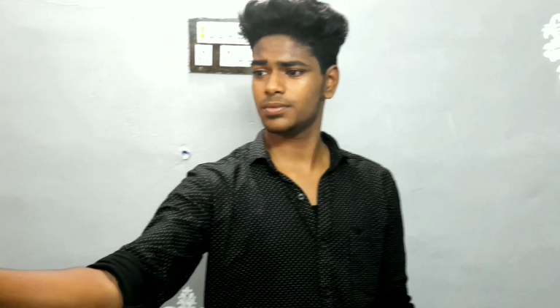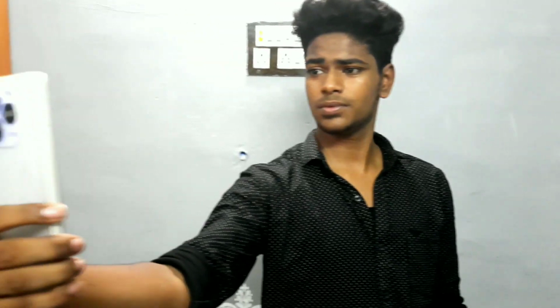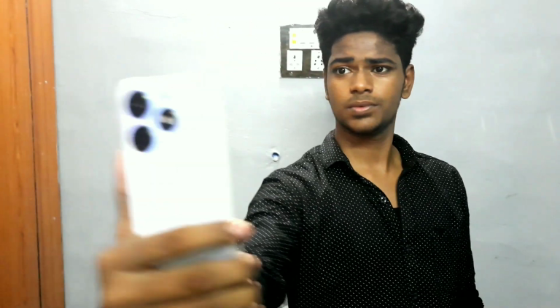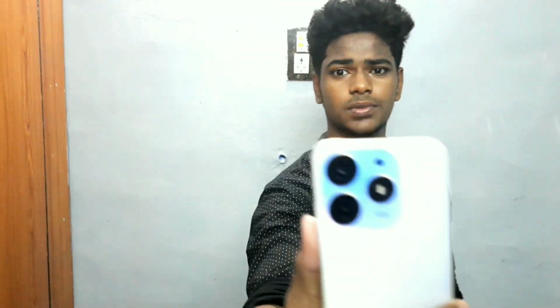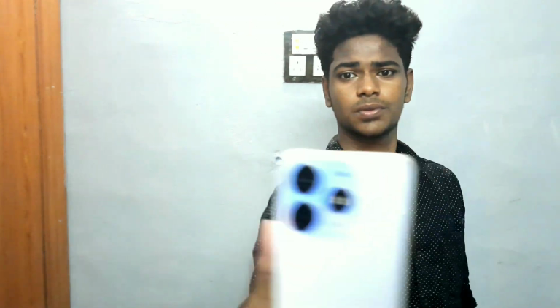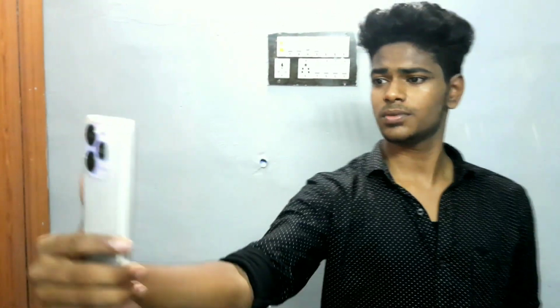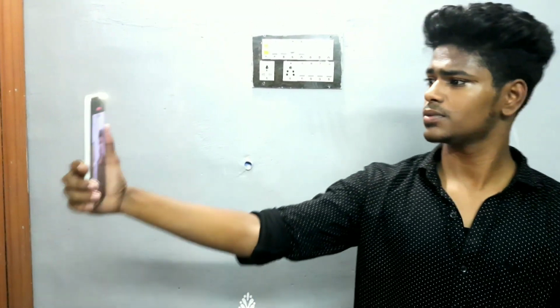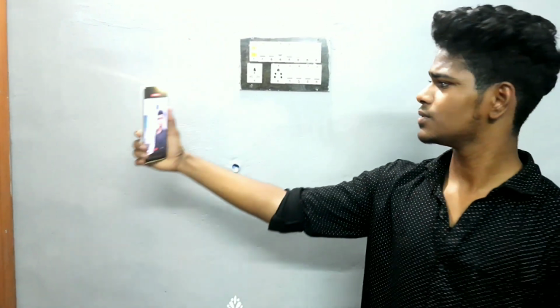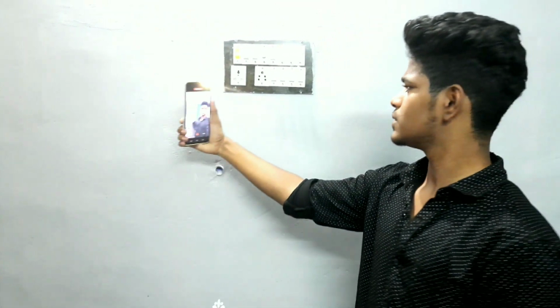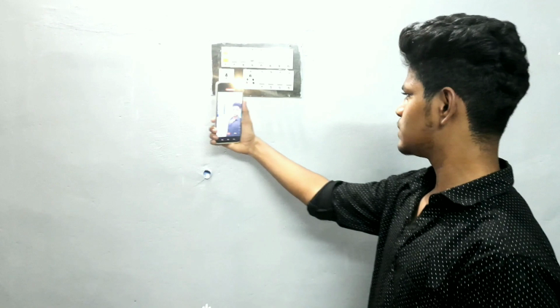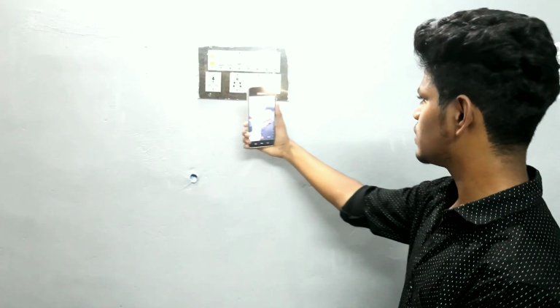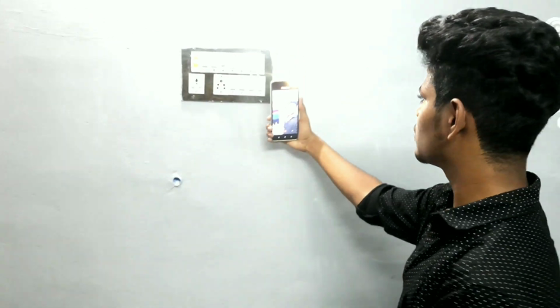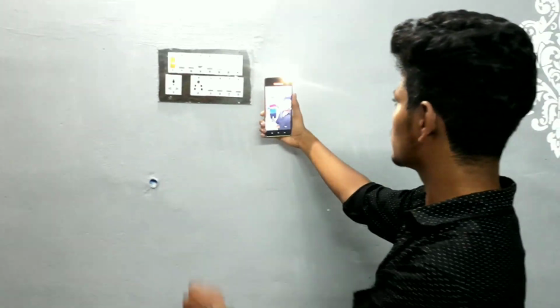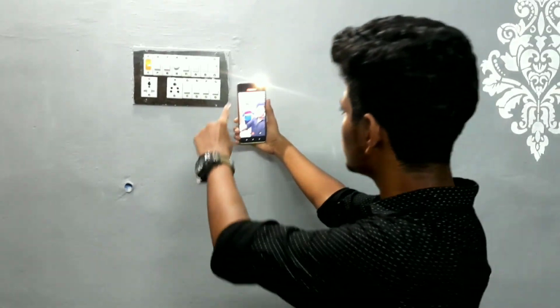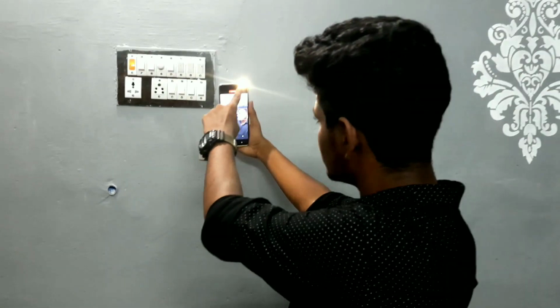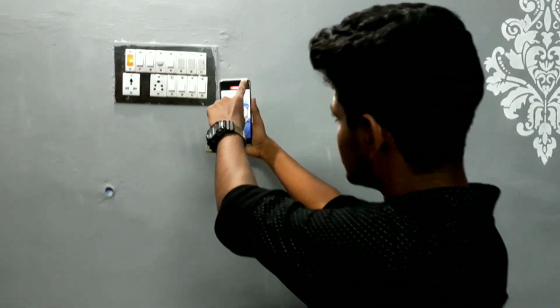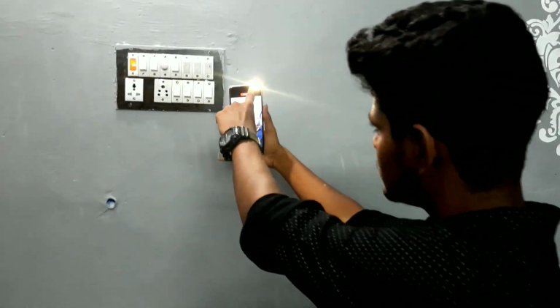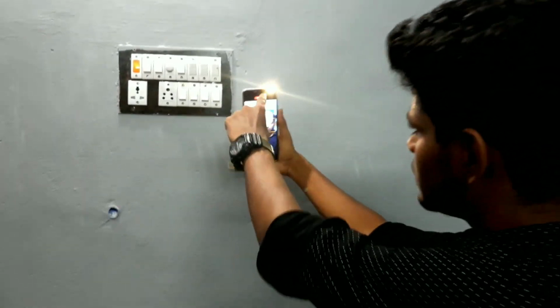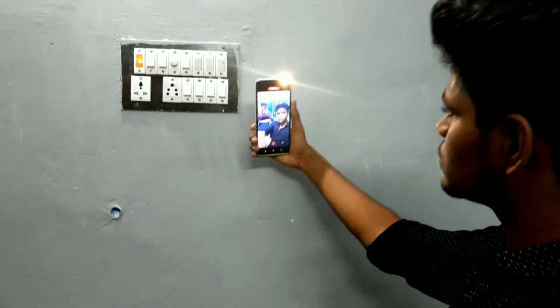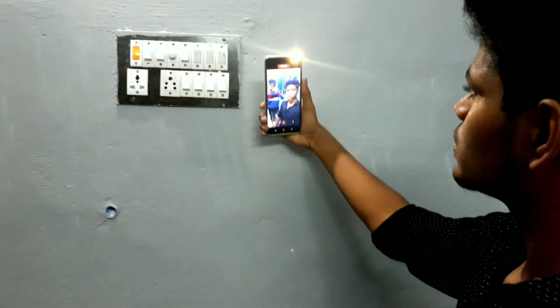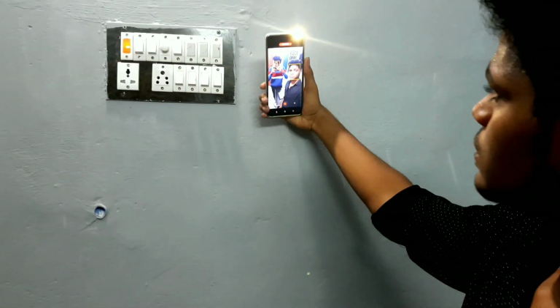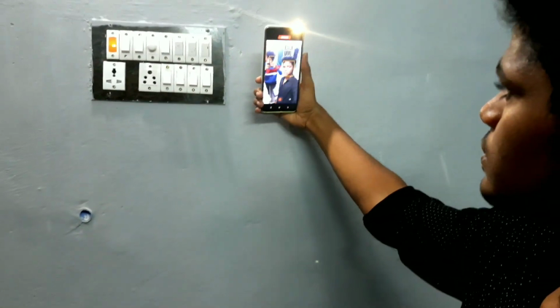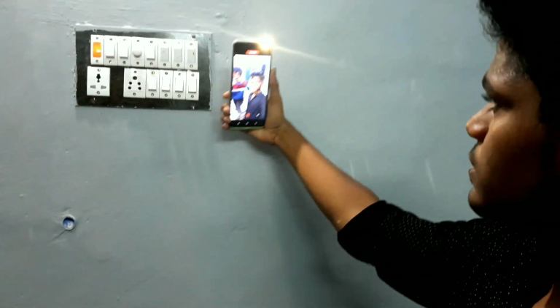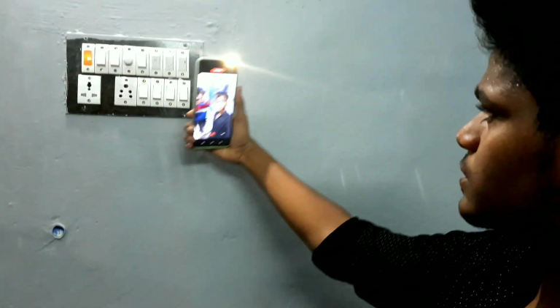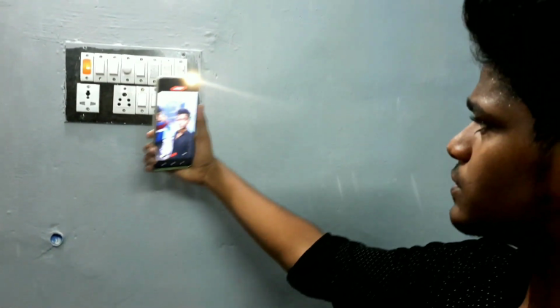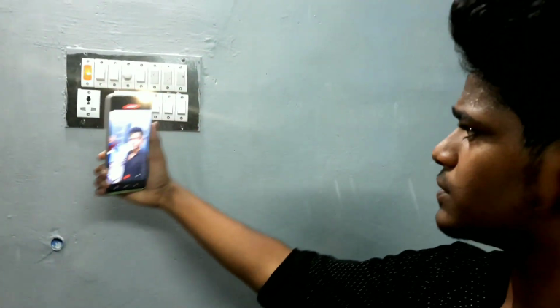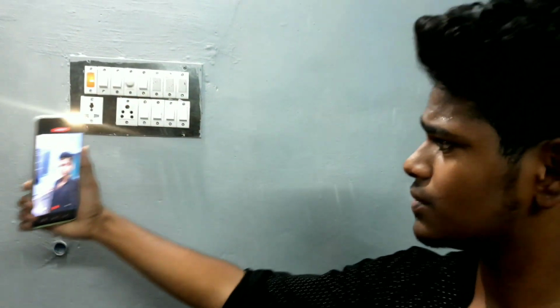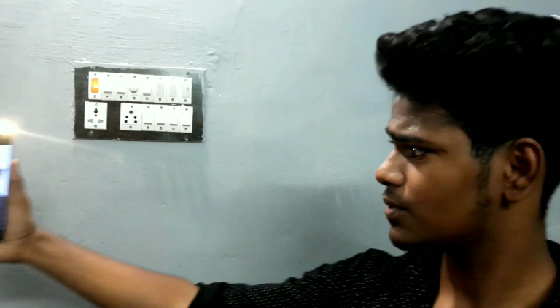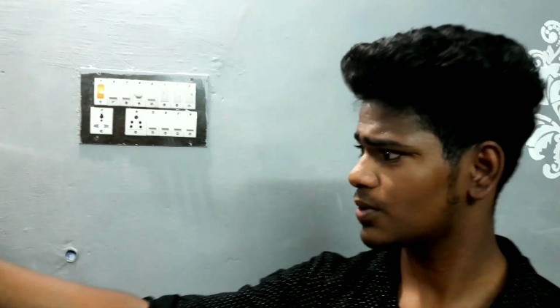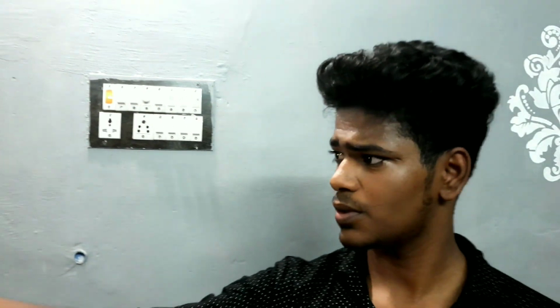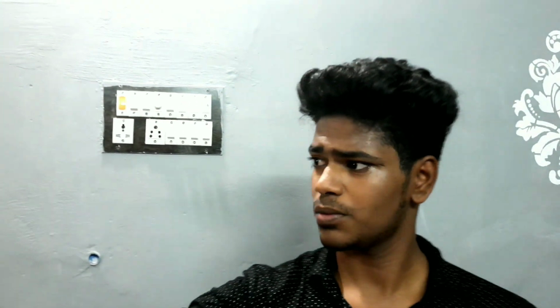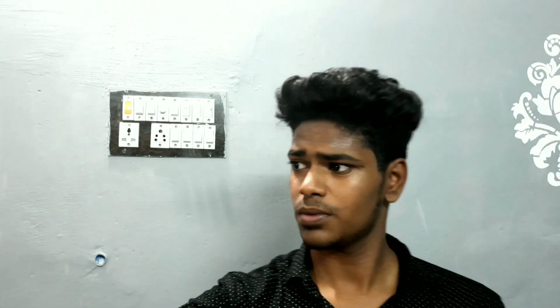You can also use the front camera for video recording. The flash supports front camera use as well.